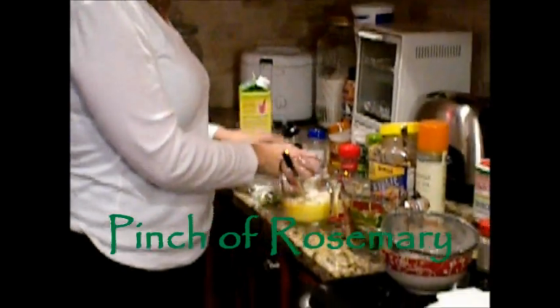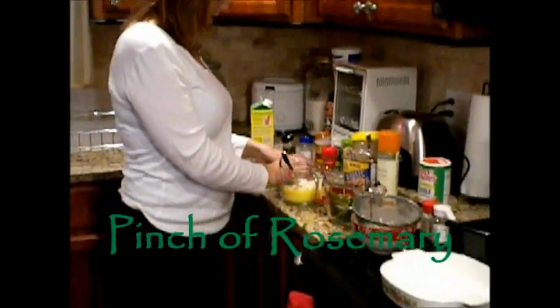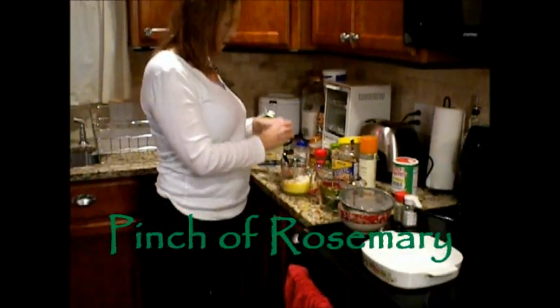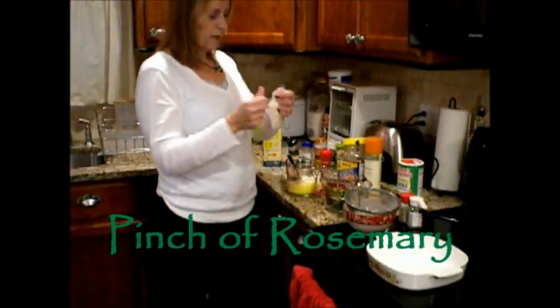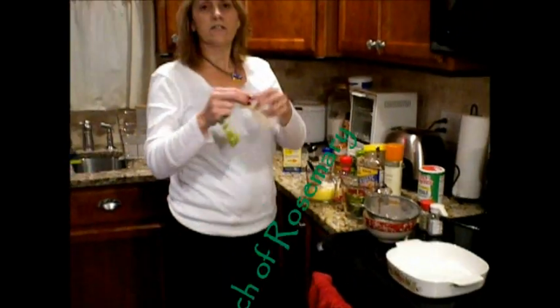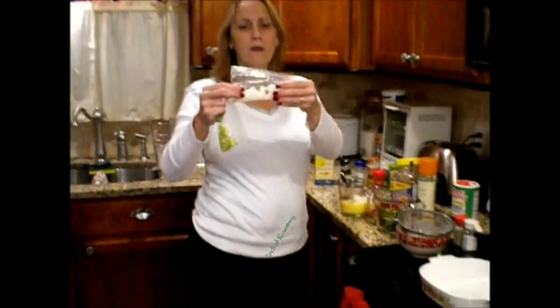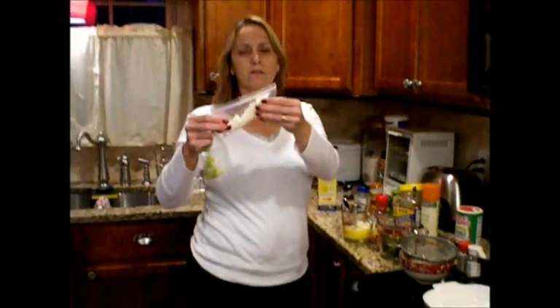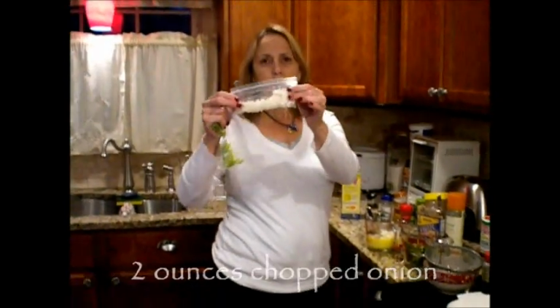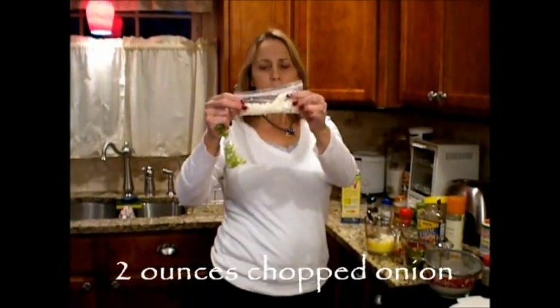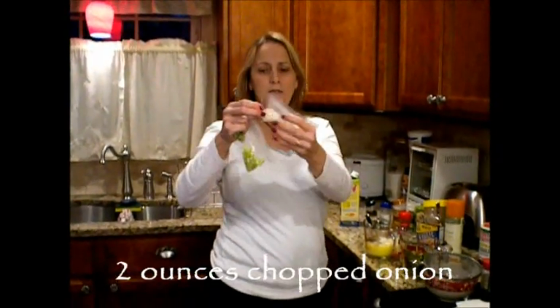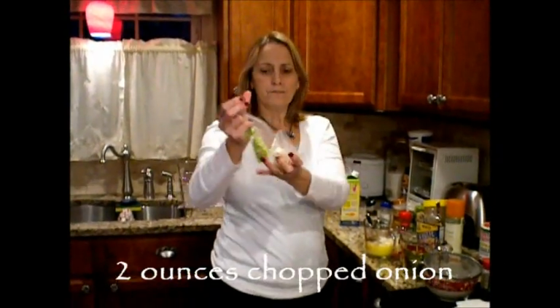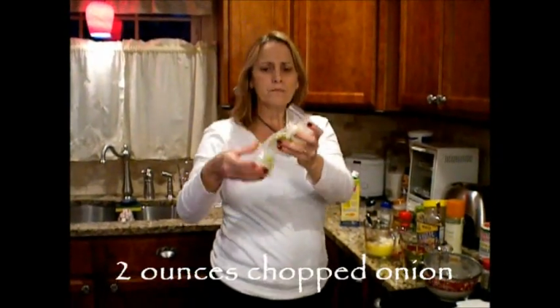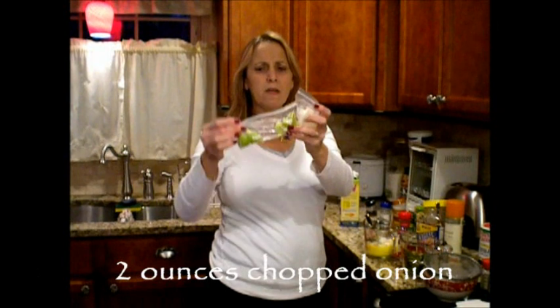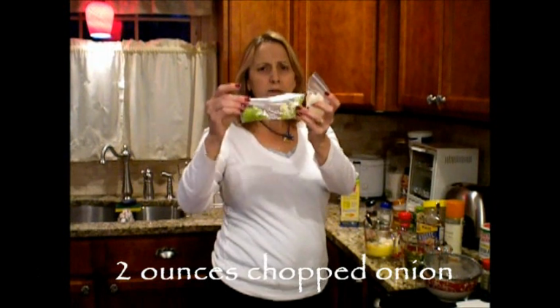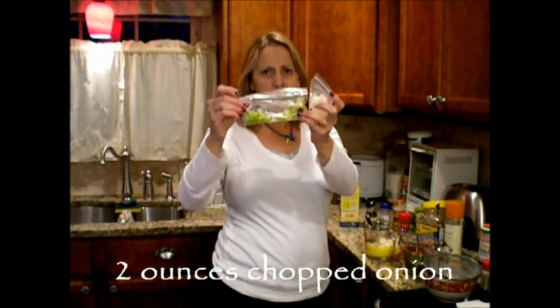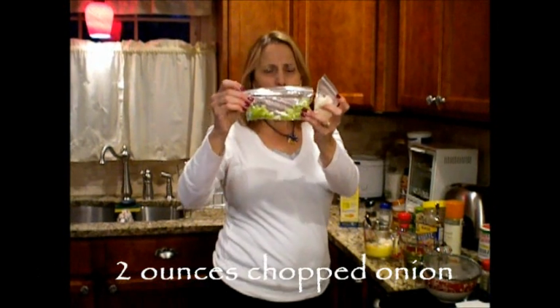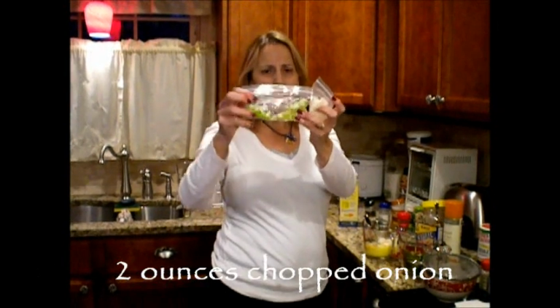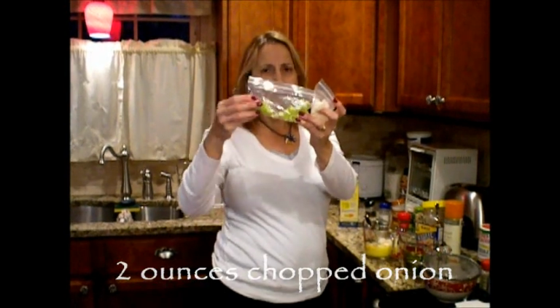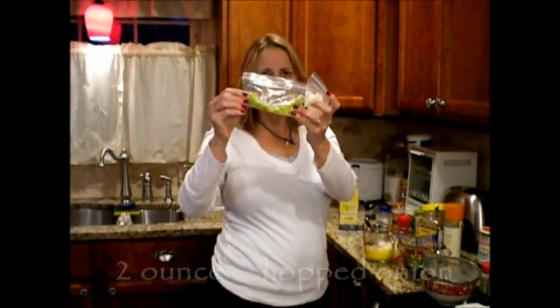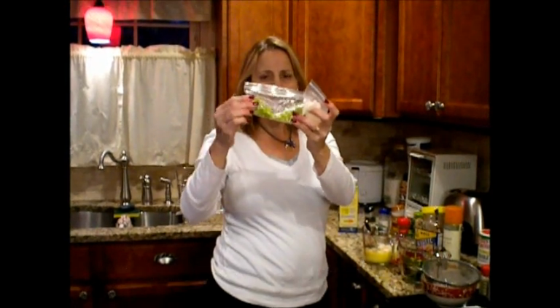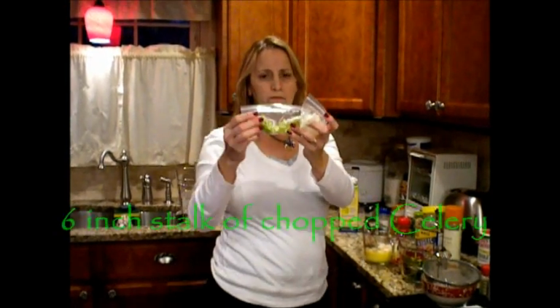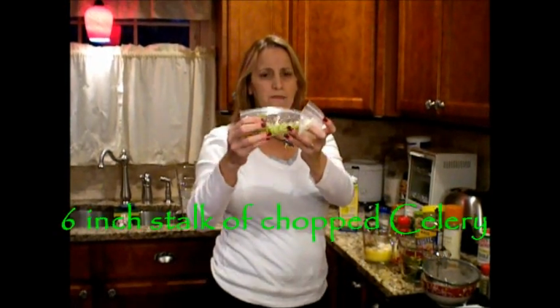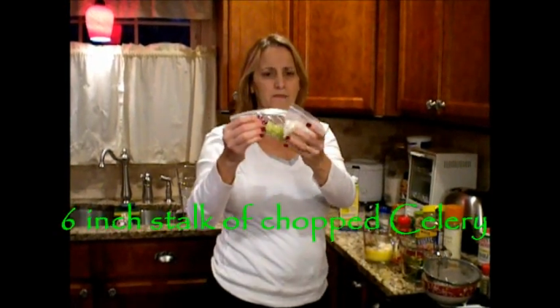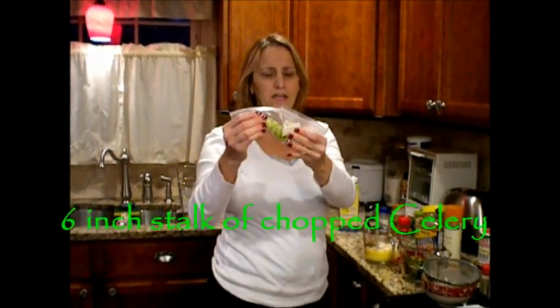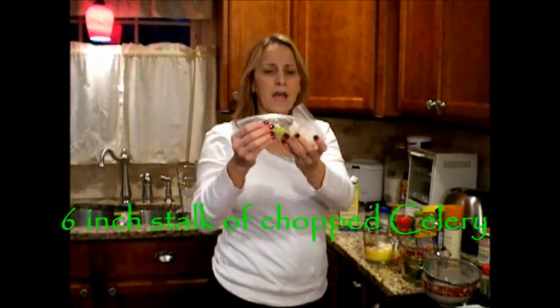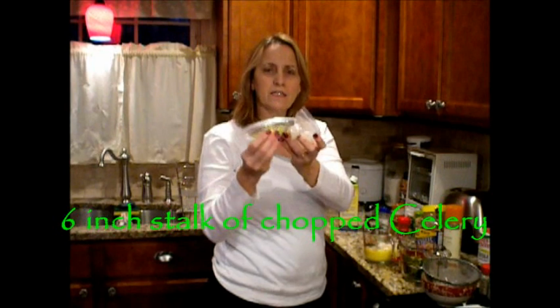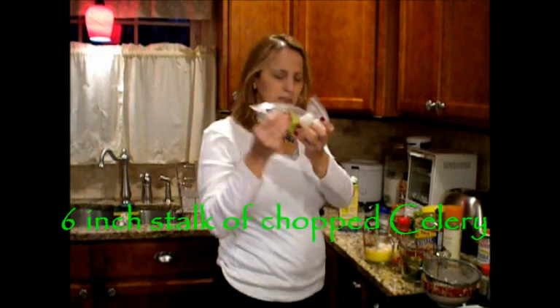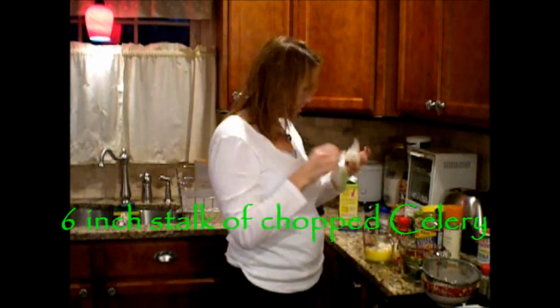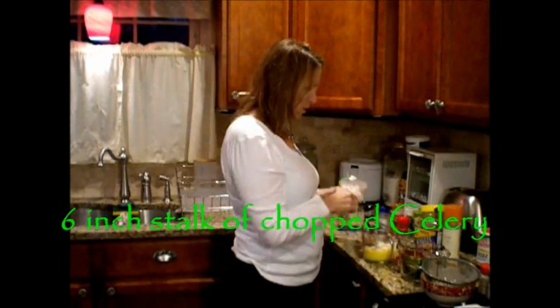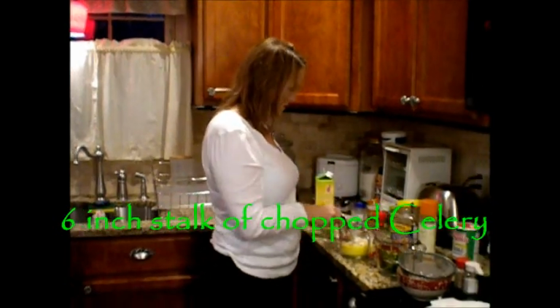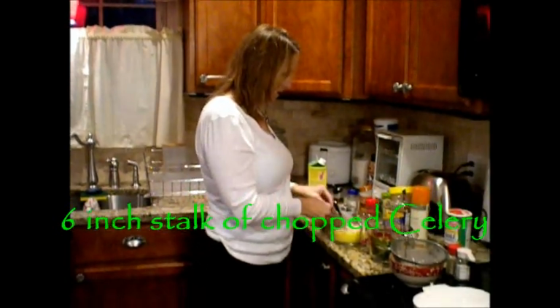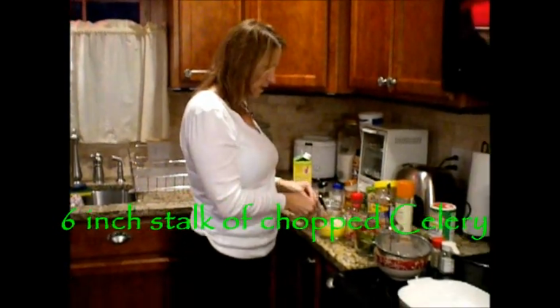You're going to need at least two ounces of chopped onion, and about the same of celery. As you can see, I chopped it very, very fine — it's about a six-inch stalk of celery.